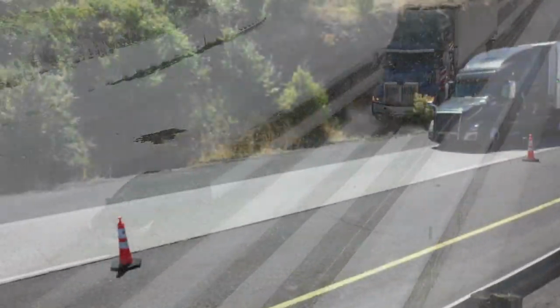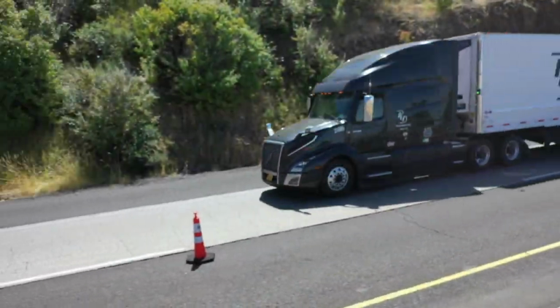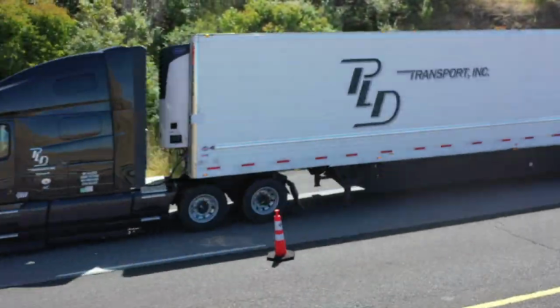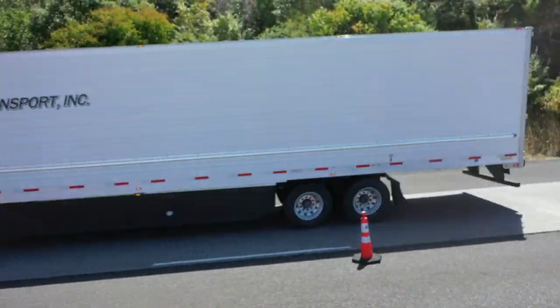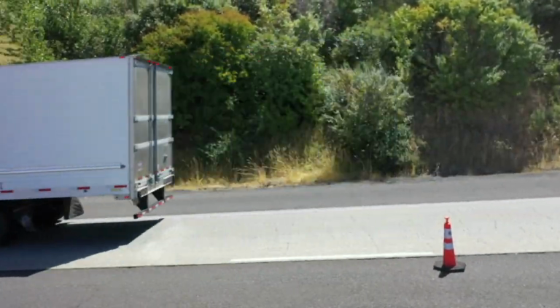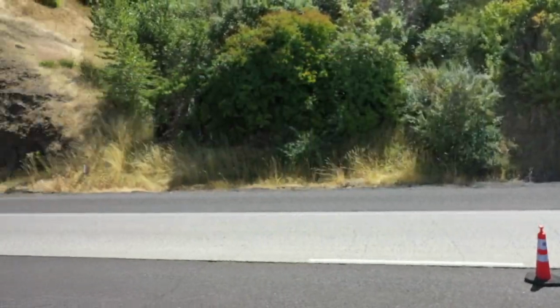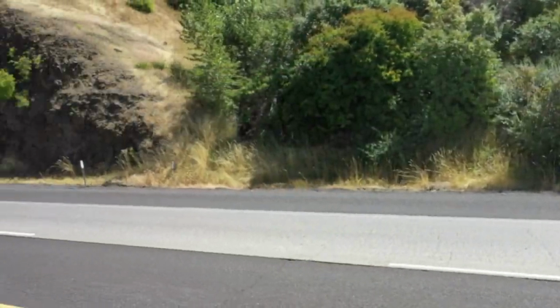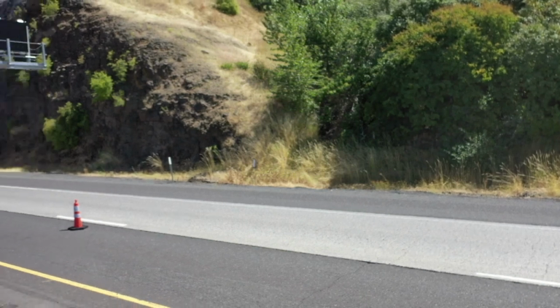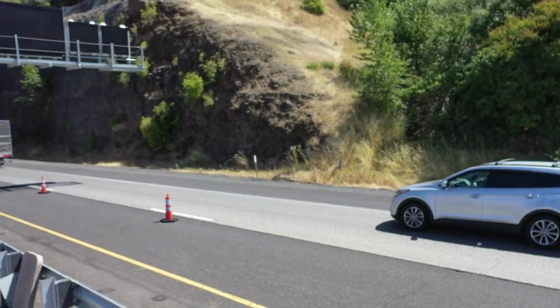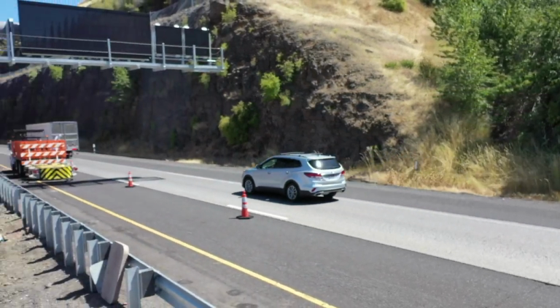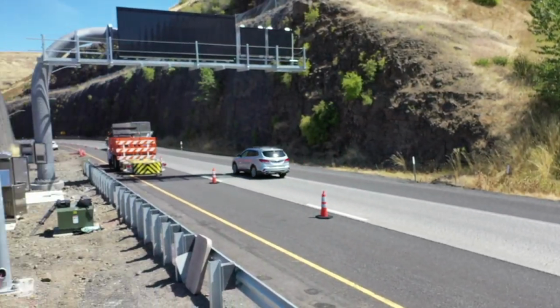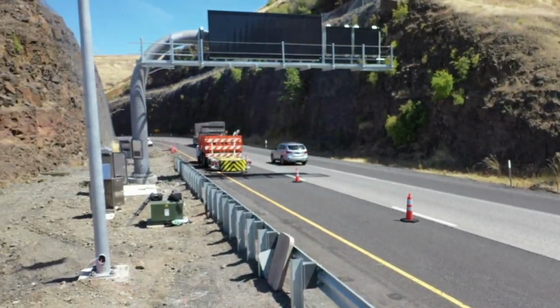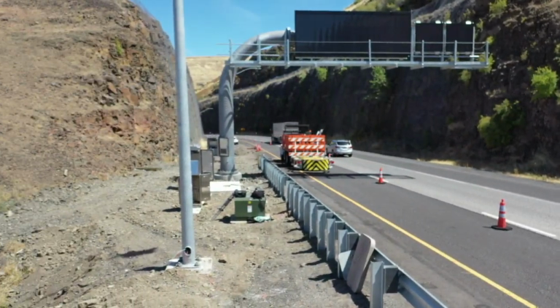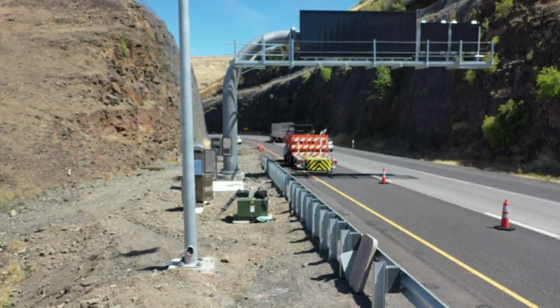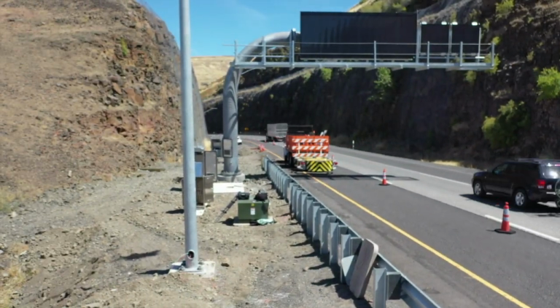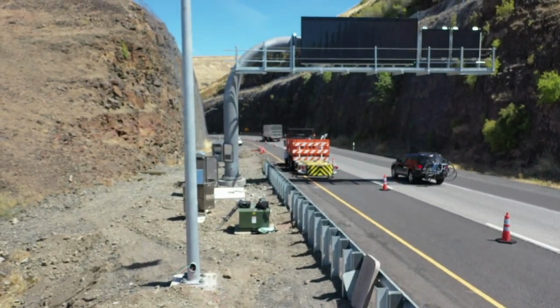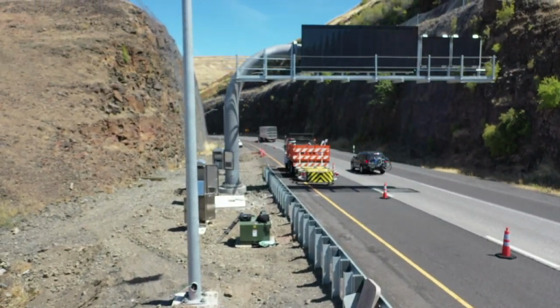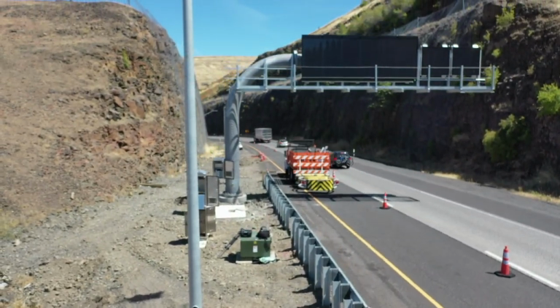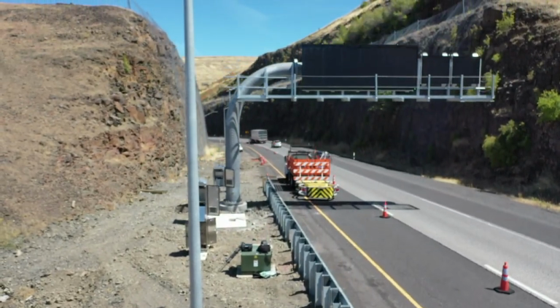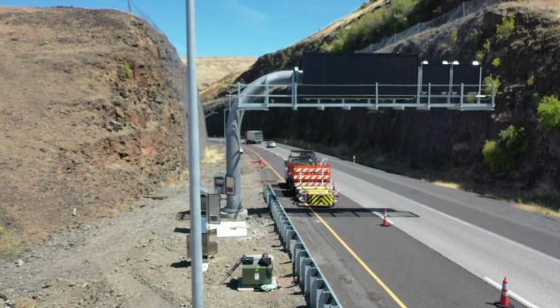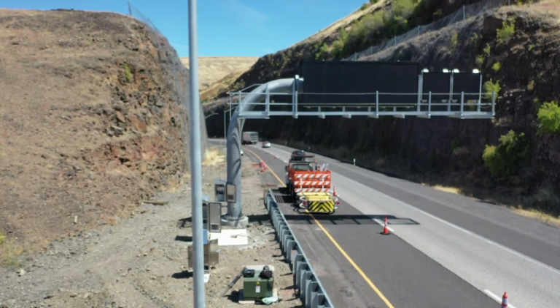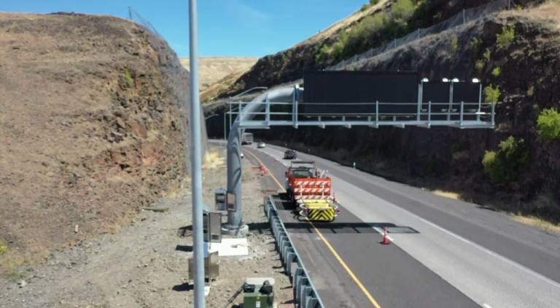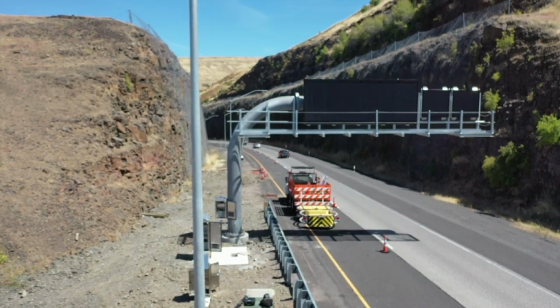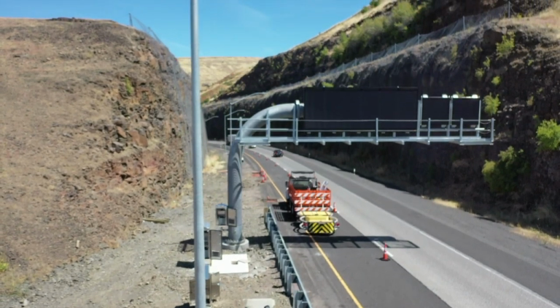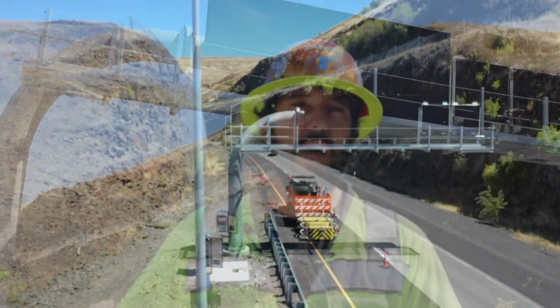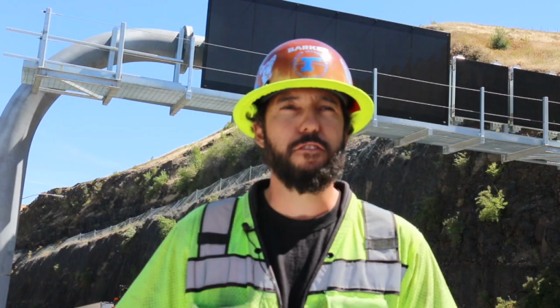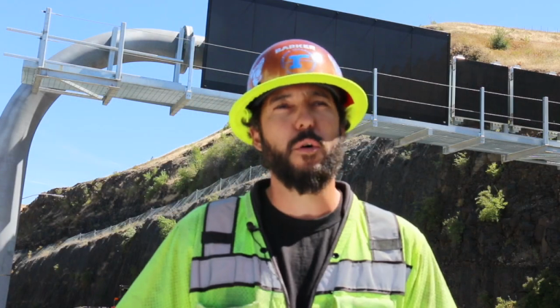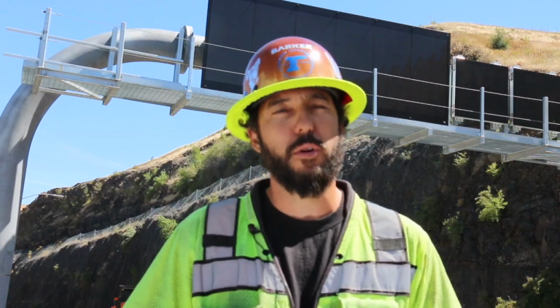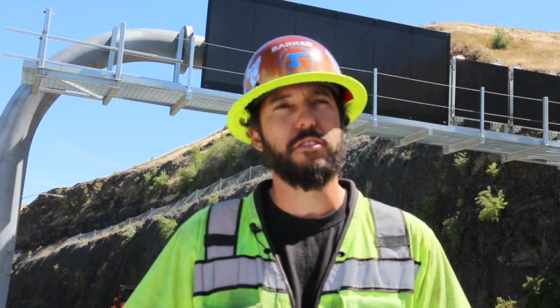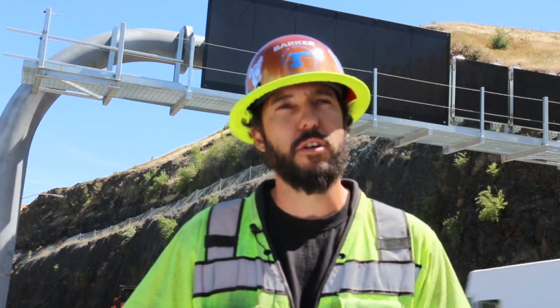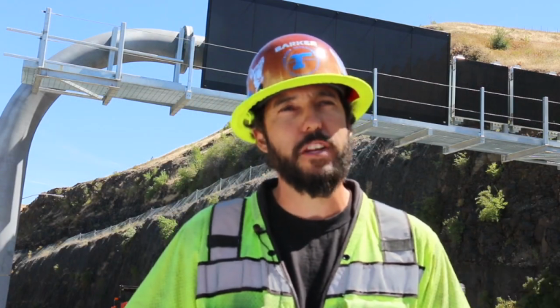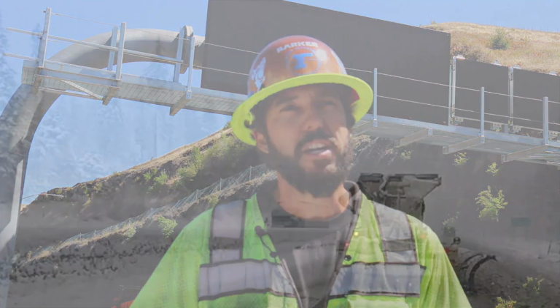The project includes new digital reader board signs, weather sensors, lighting, cameras, and other improvements to keep travelers informed of conditions in real time. We're working on the I-84 Northeast Oregon snow zone safety project.